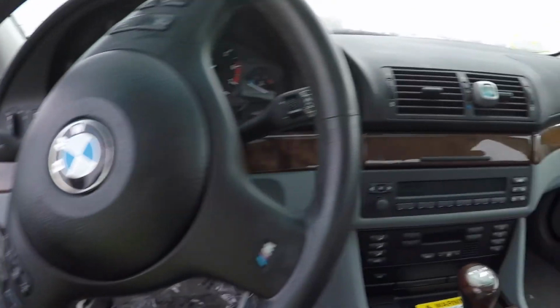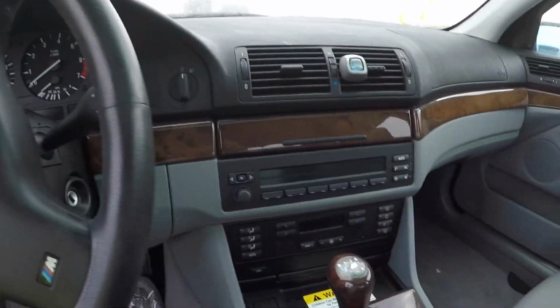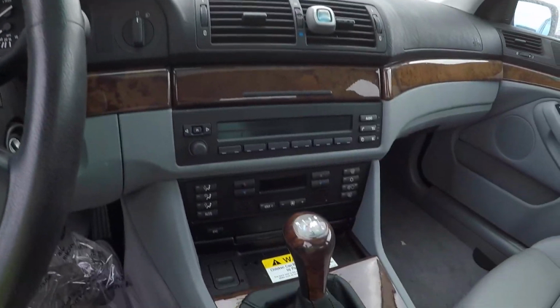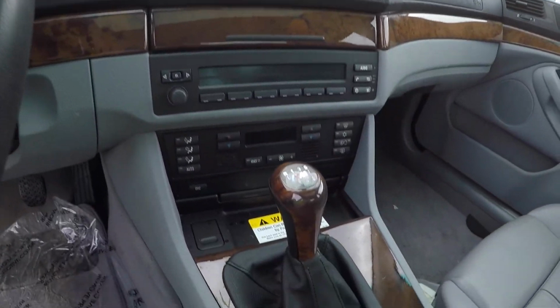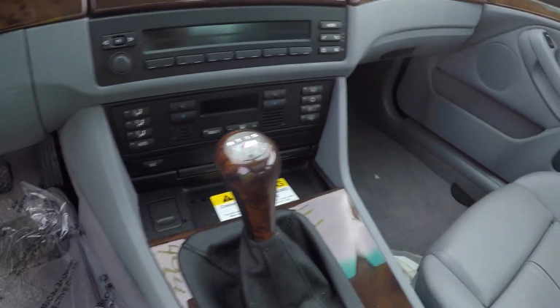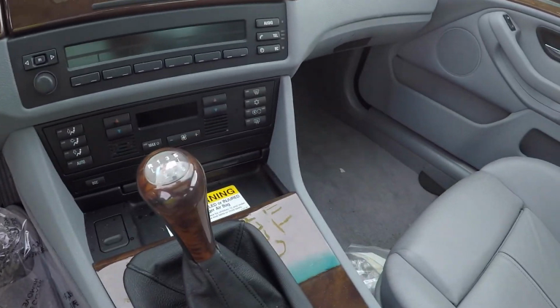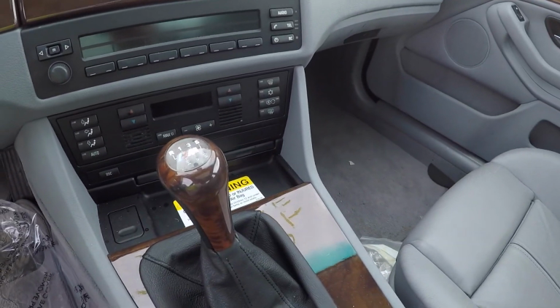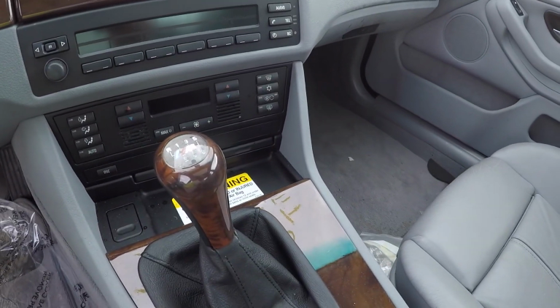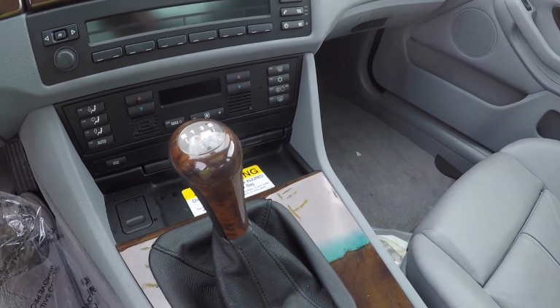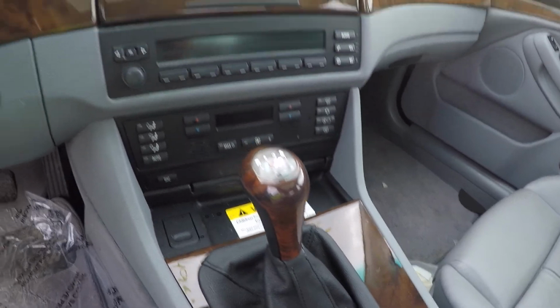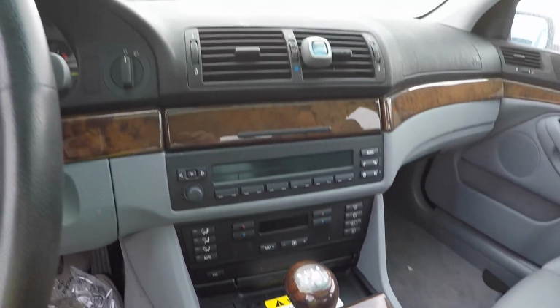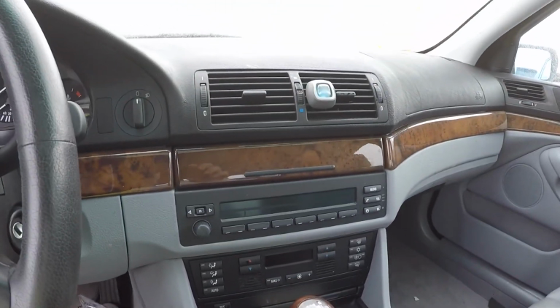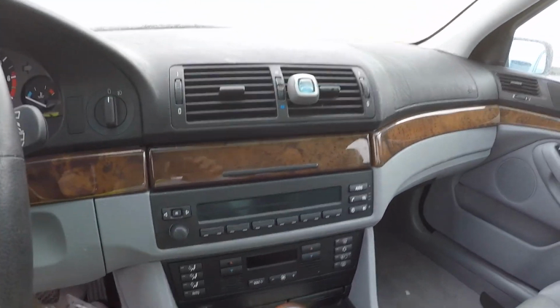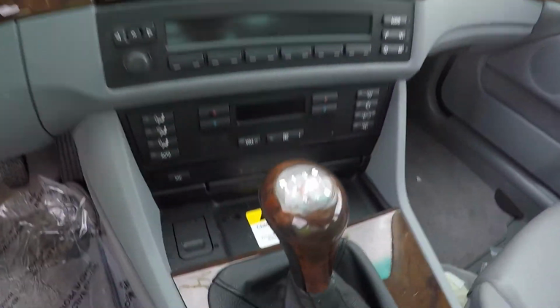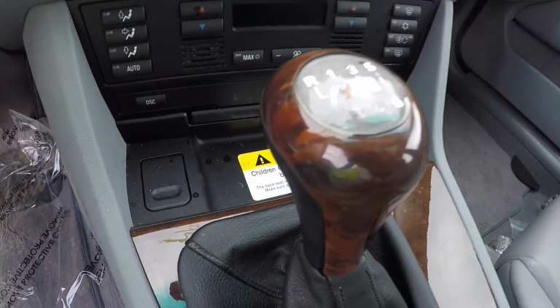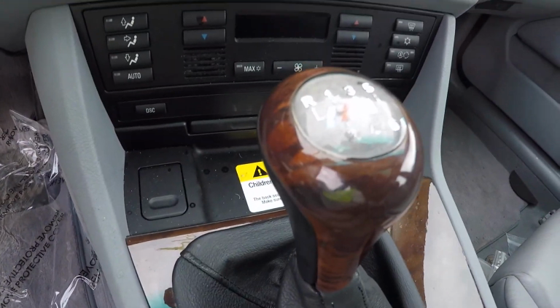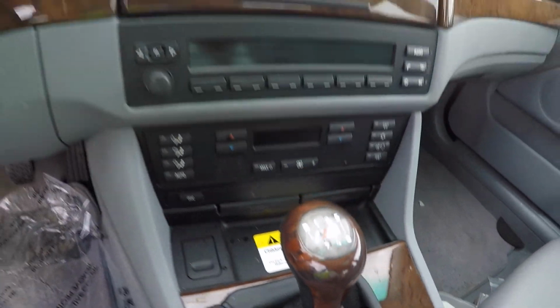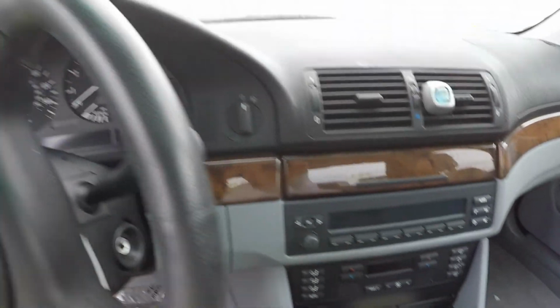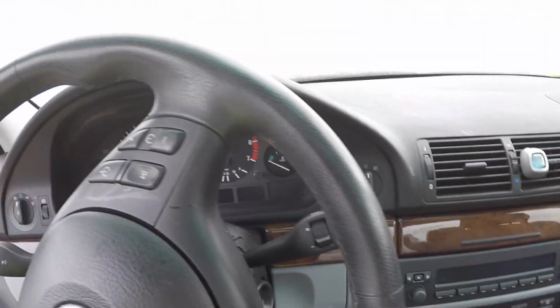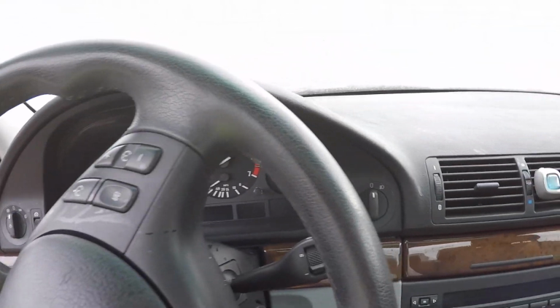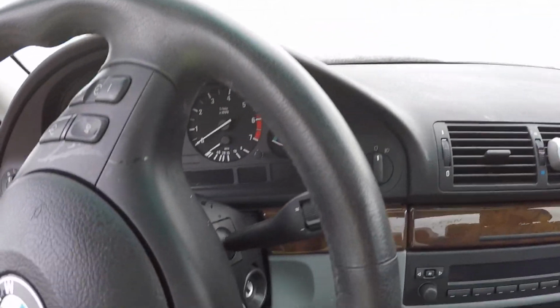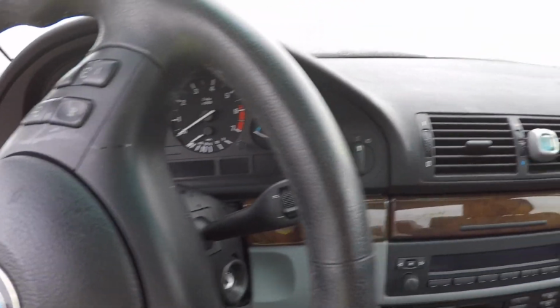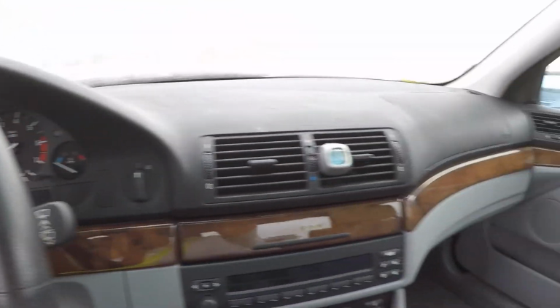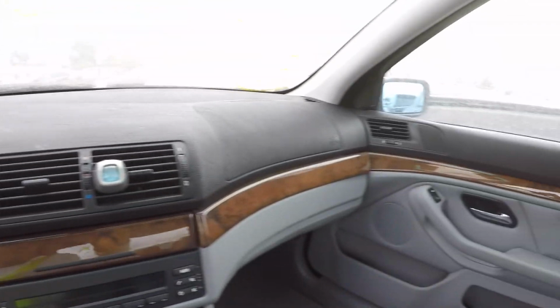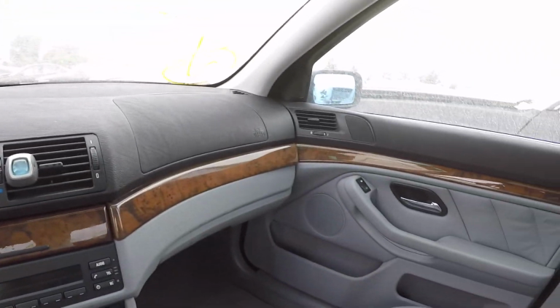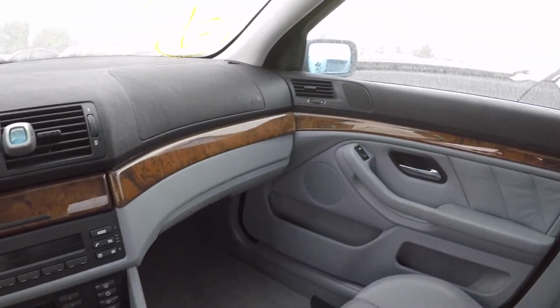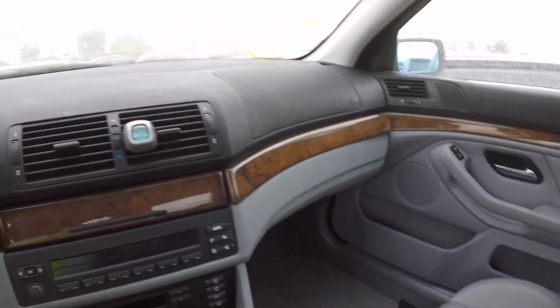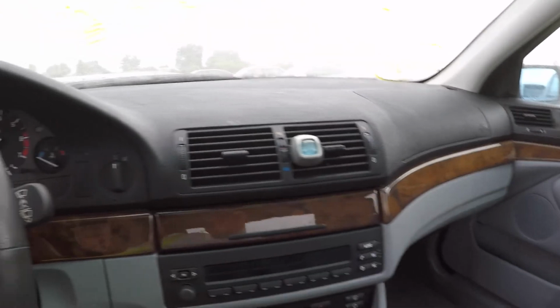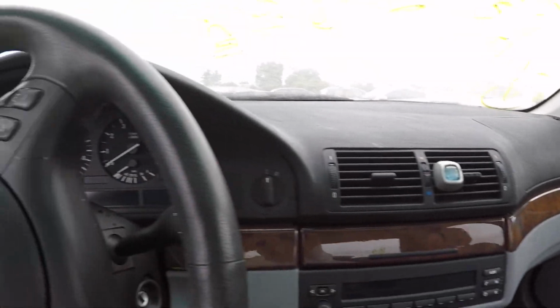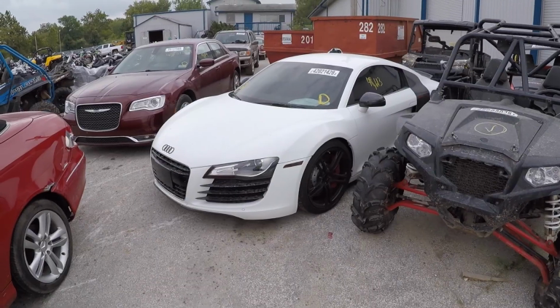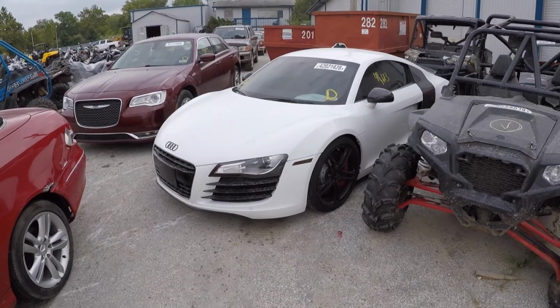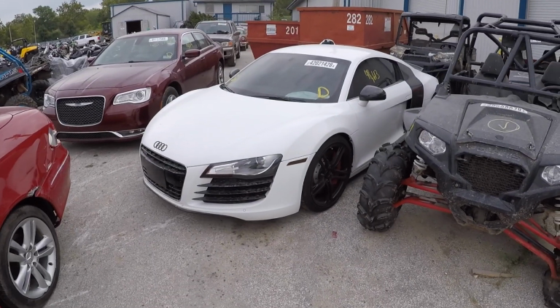Not bad — it's a six-speed manual with the M package too. It's not a bad car.